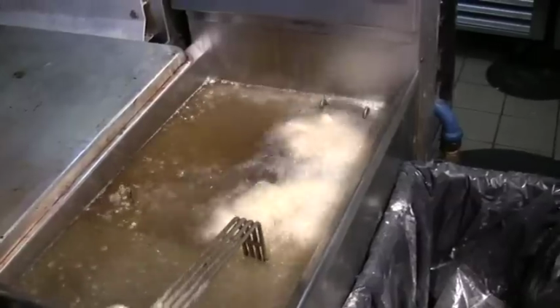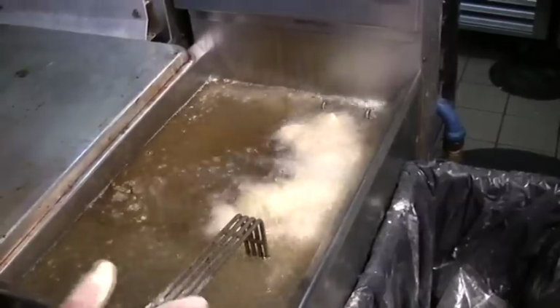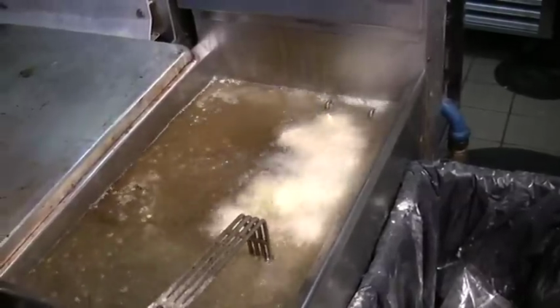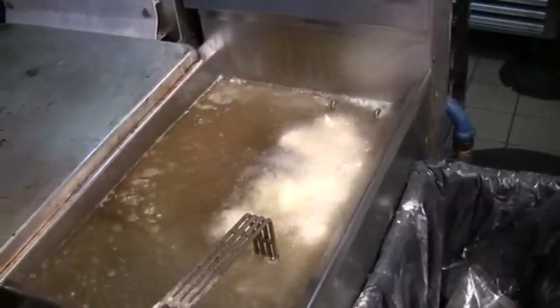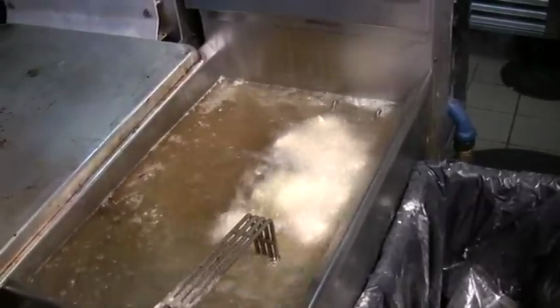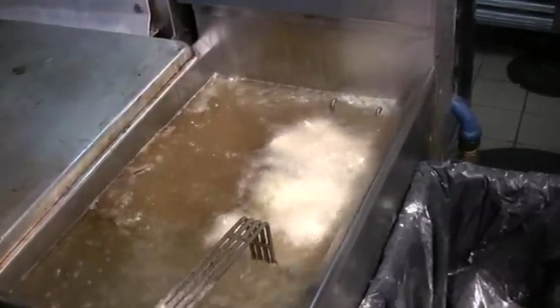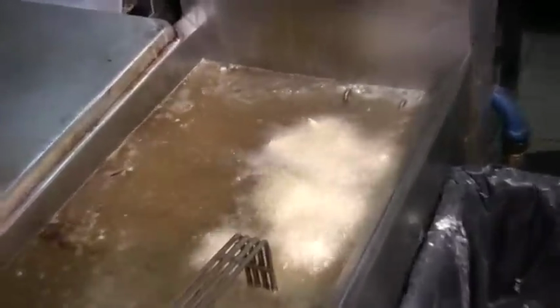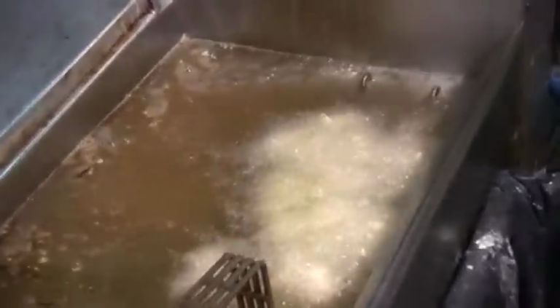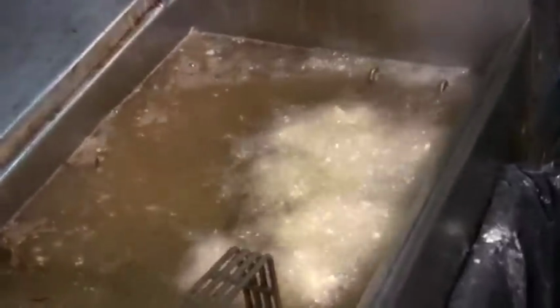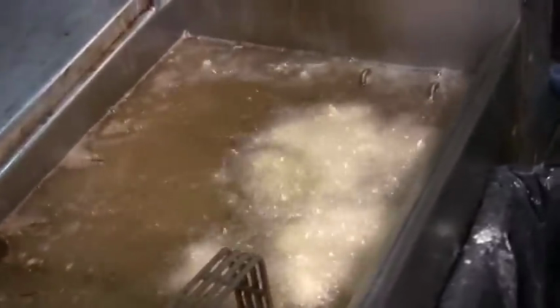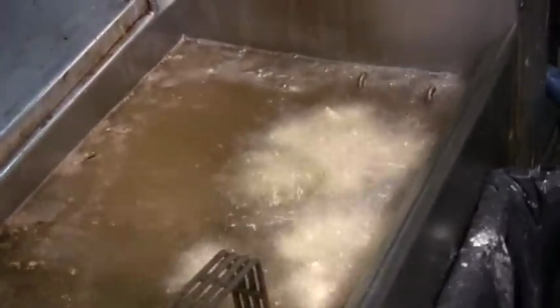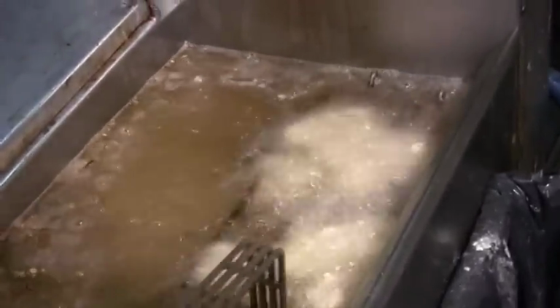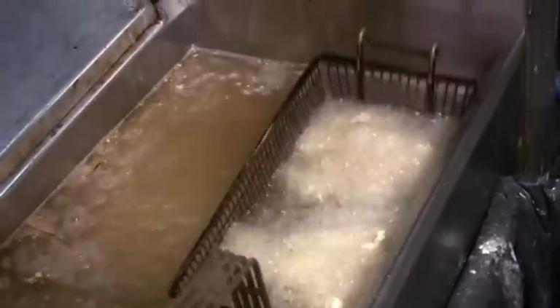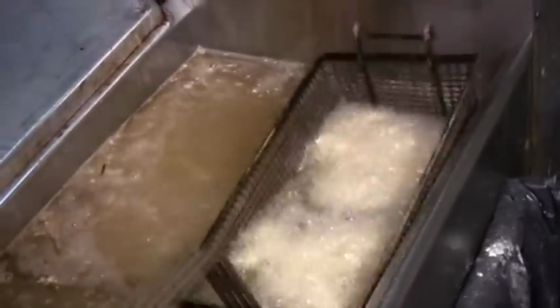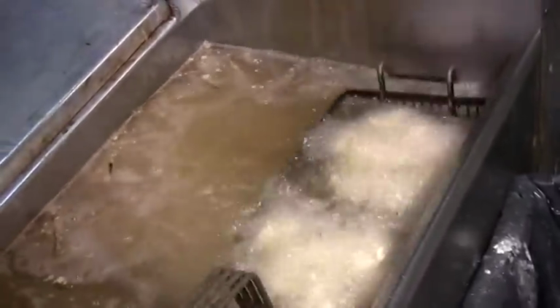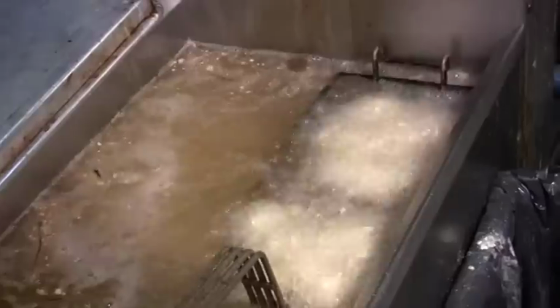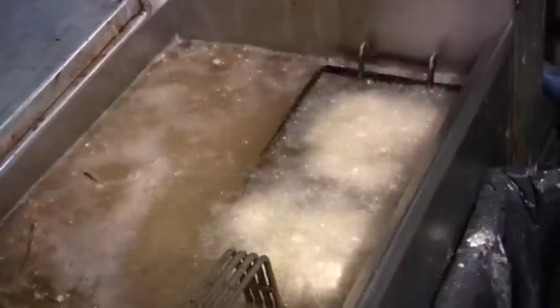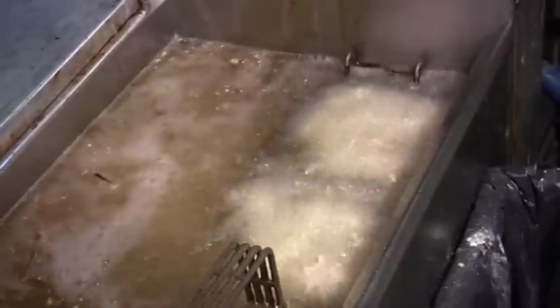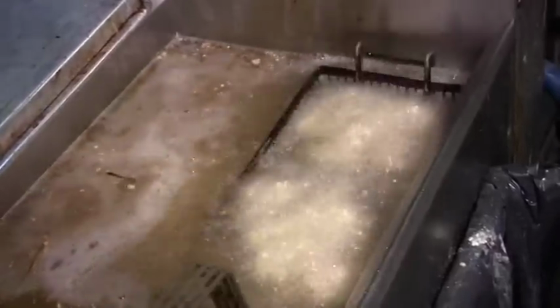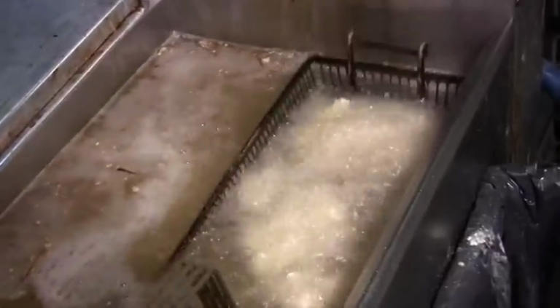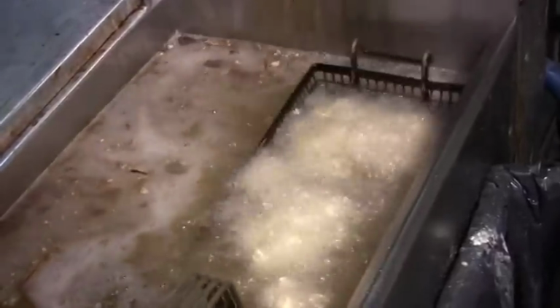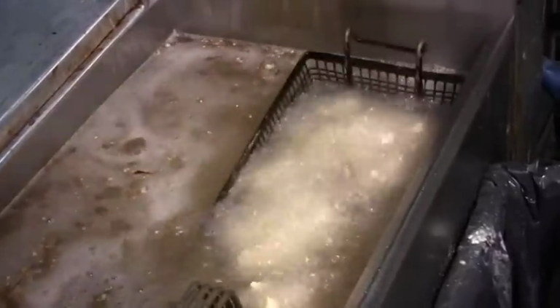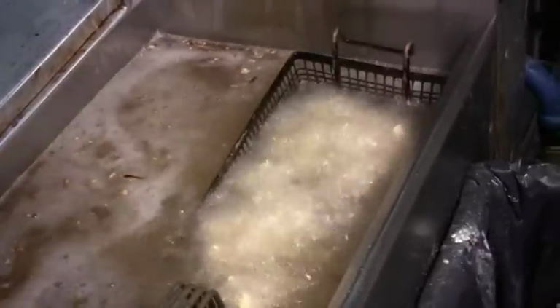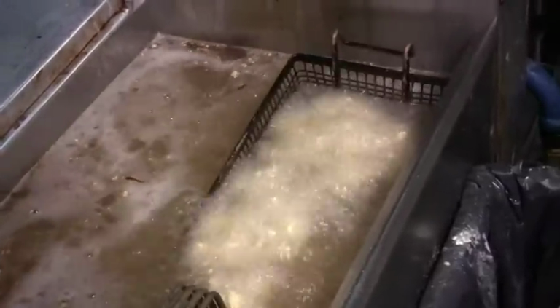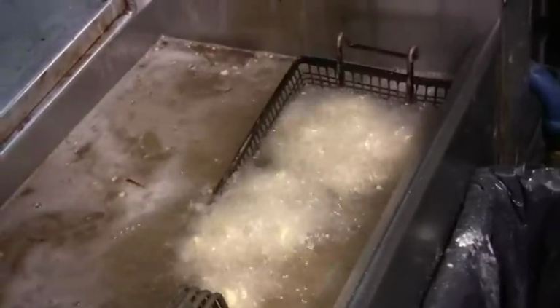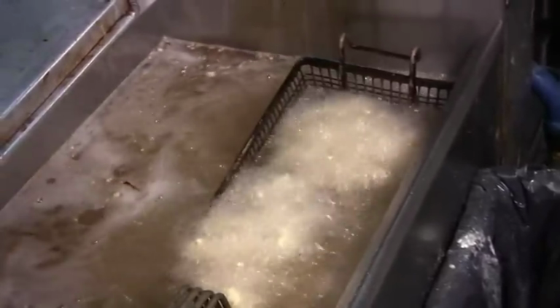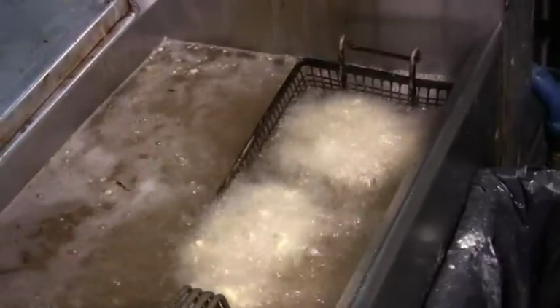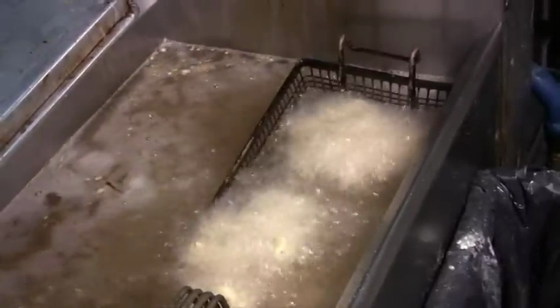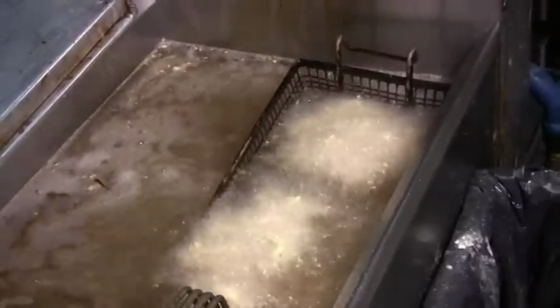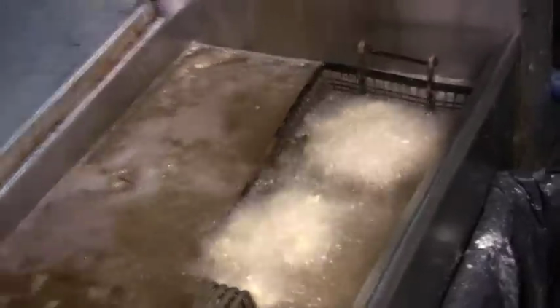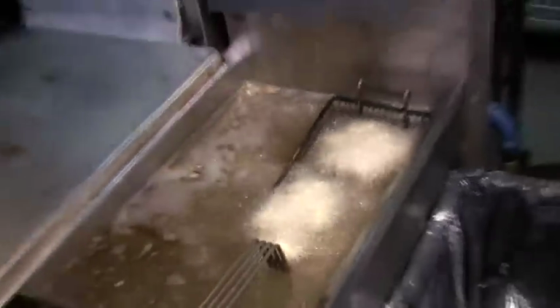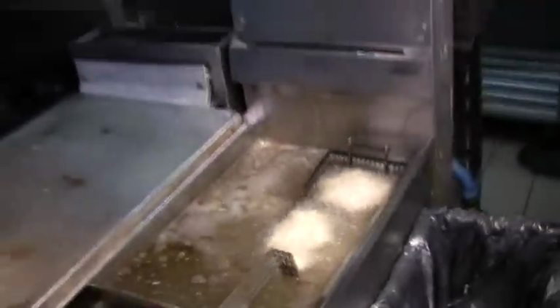Do not overcook your oysters. You're just looking for a golden brown — no more than two to three minutes. If you like them hard, you can cook them a little bit more.